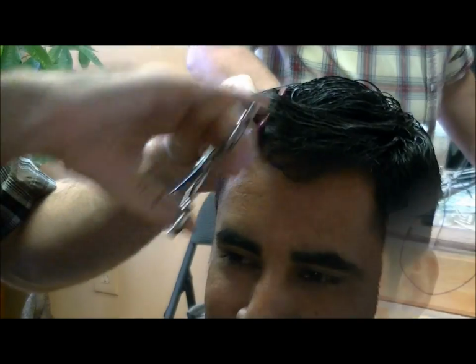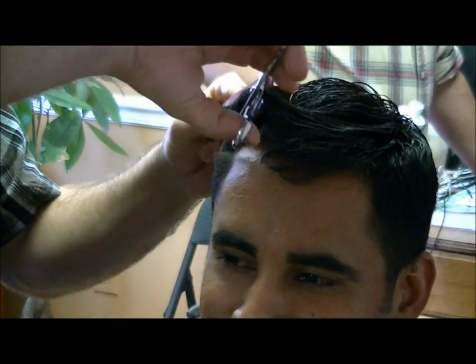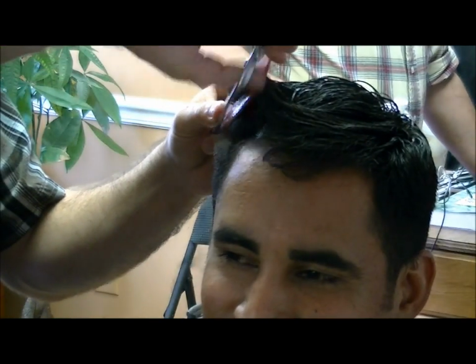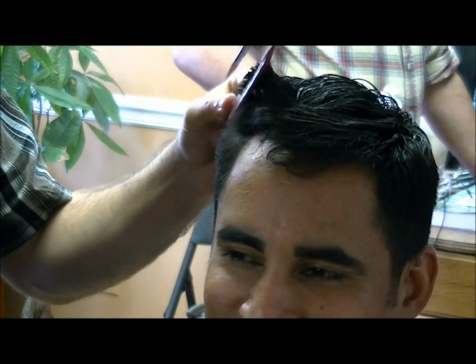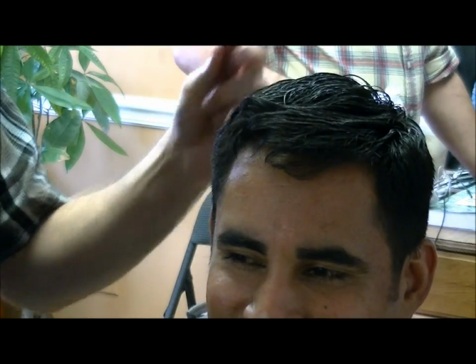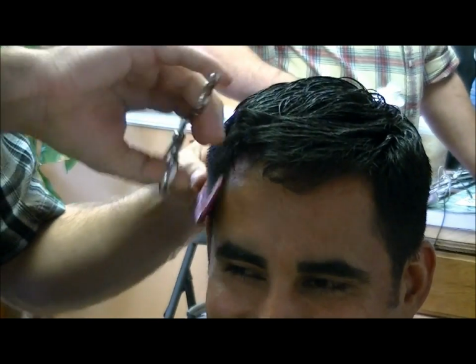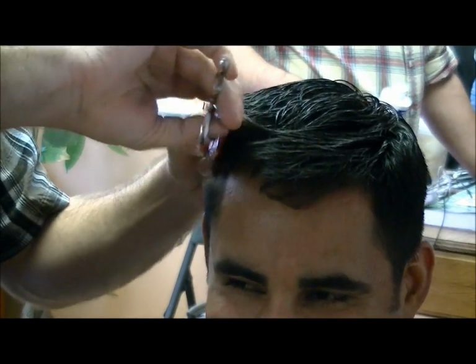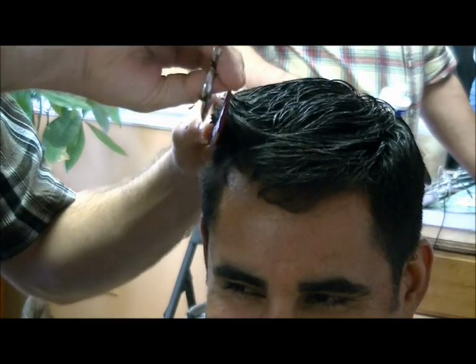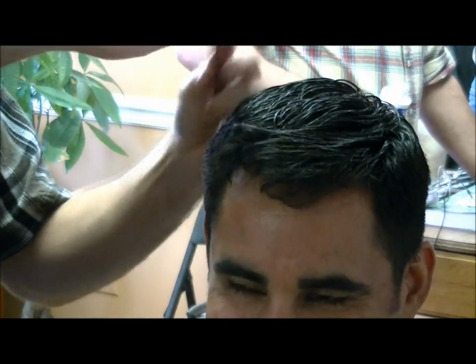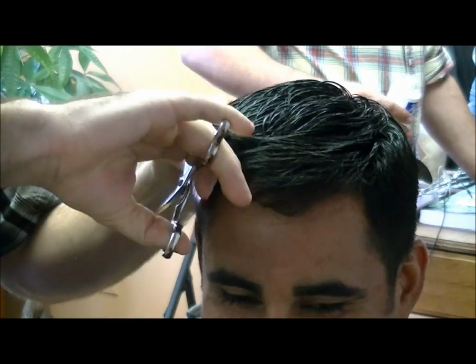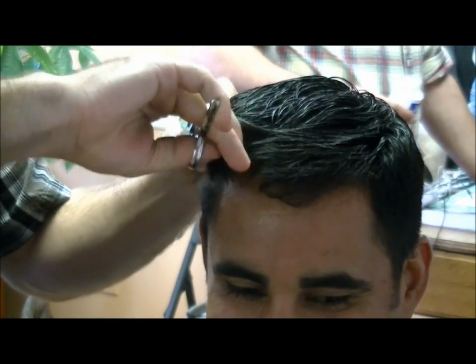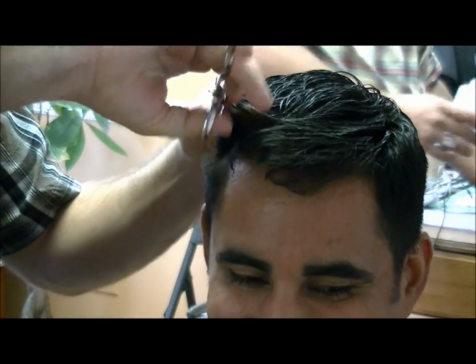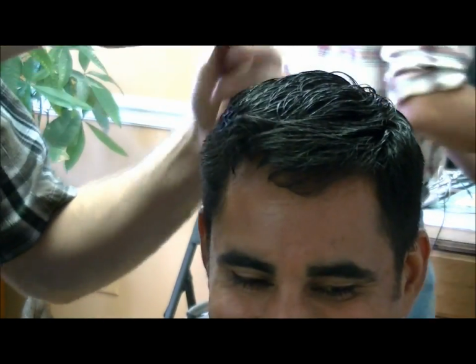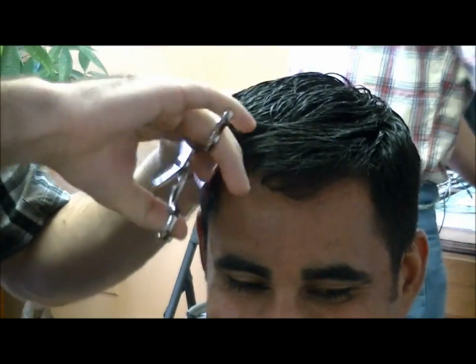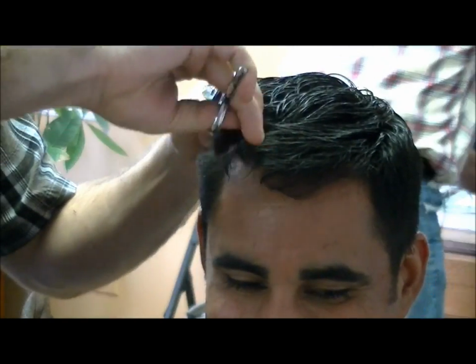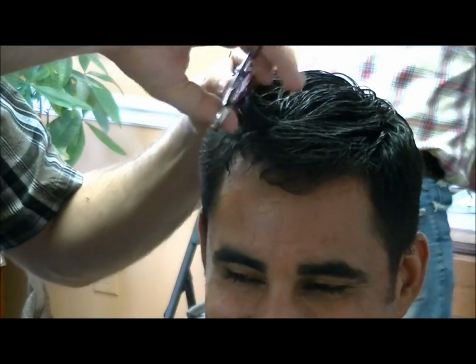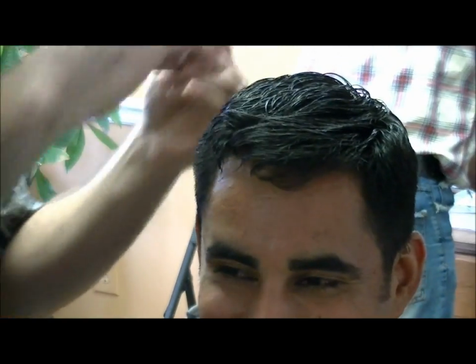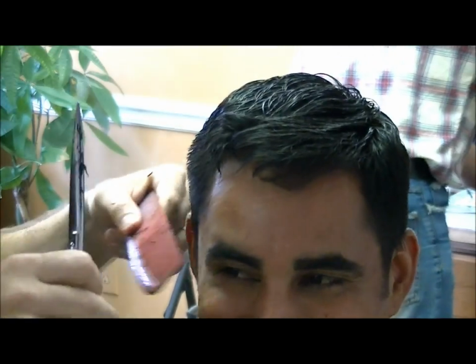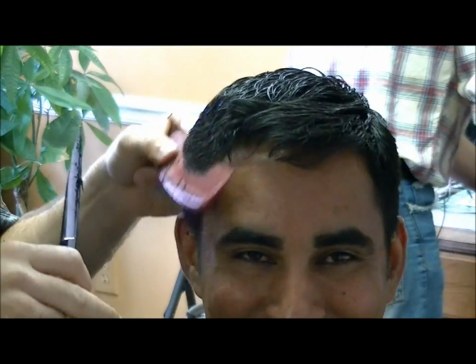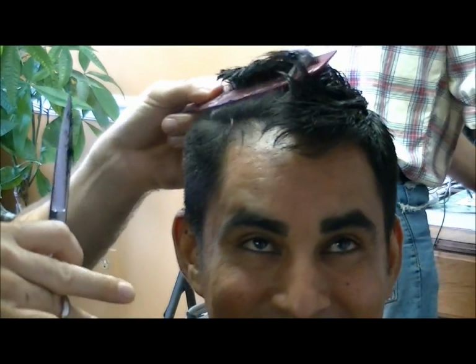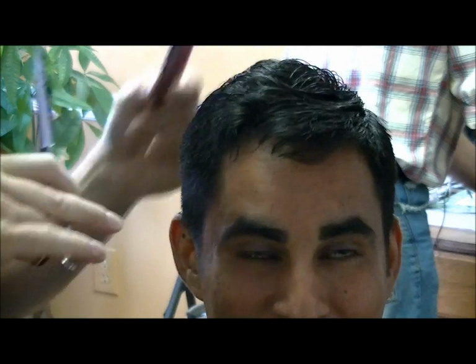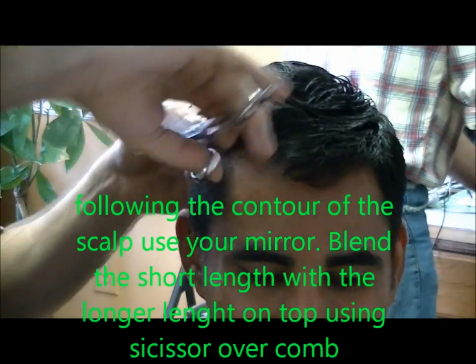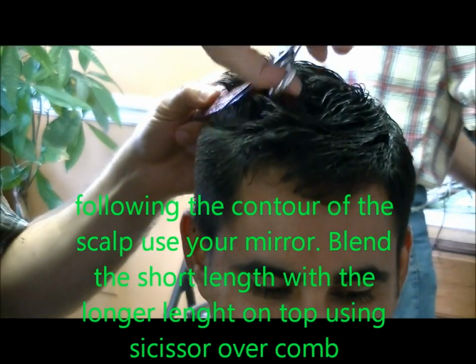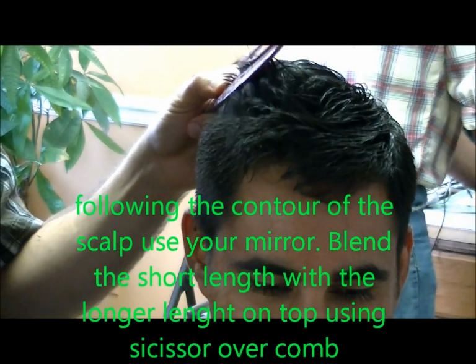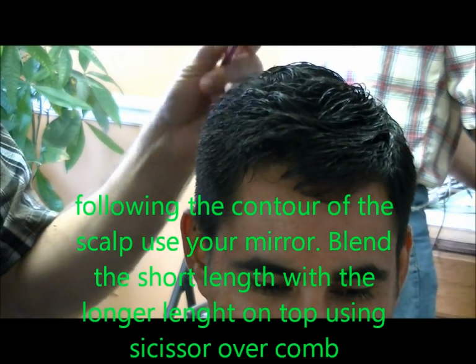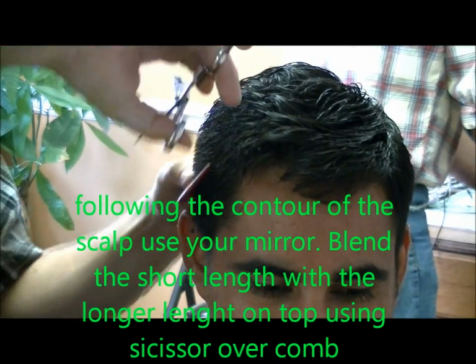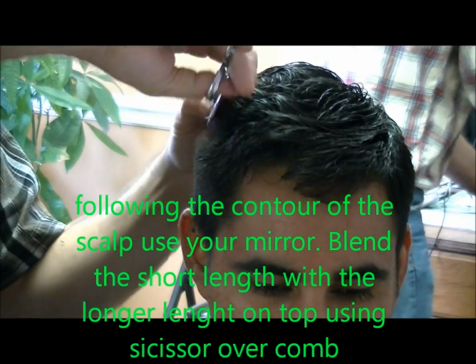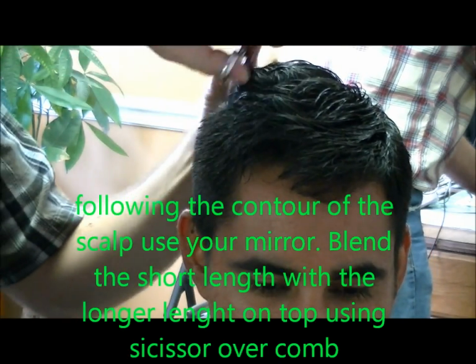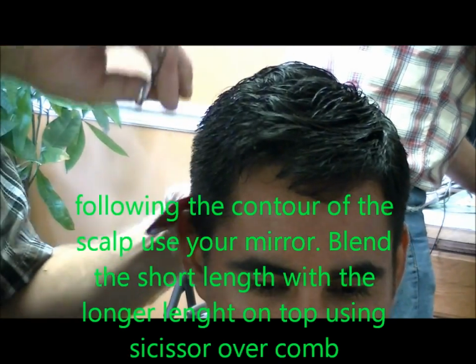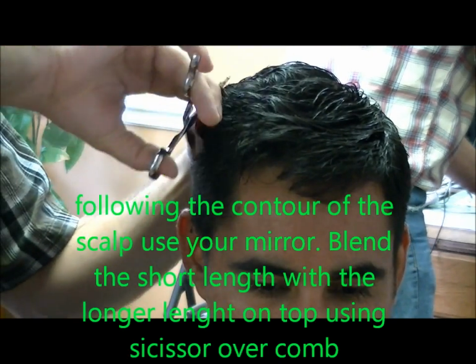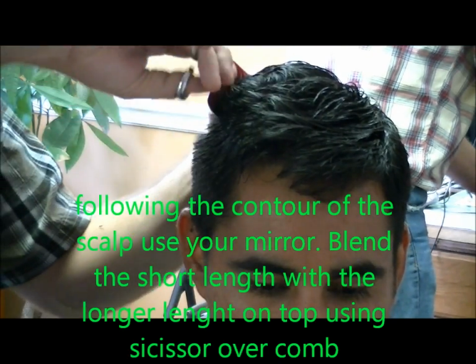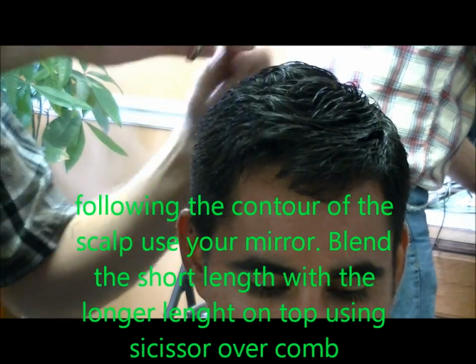It's basically the same thing with the scissors — just let that short hair fall out of the back of the comb, cut and lift. Then use your mirror to make sure everything's even. If you see anything that isn't, just go back and do a couple more.